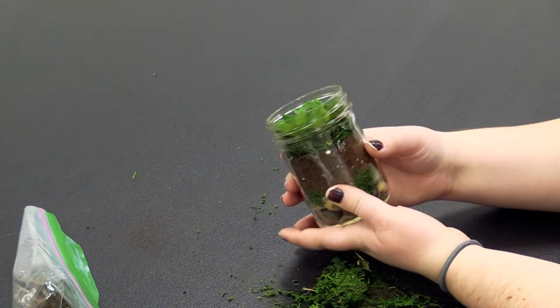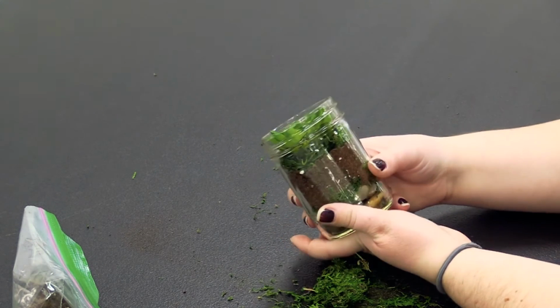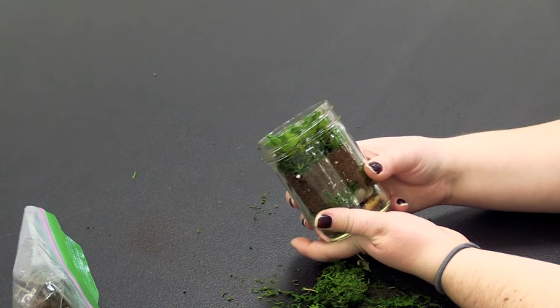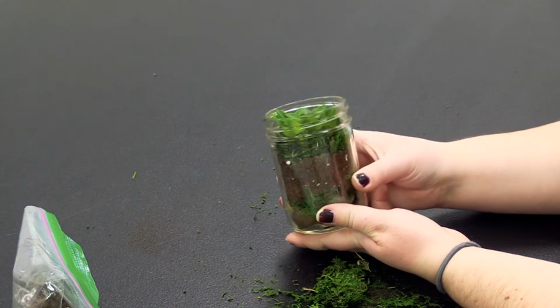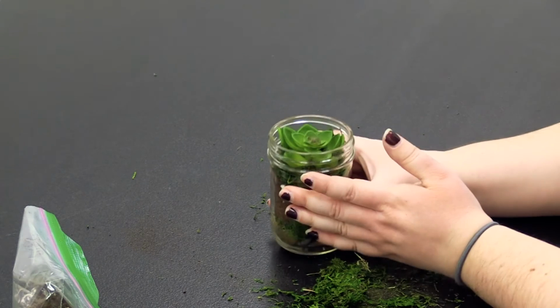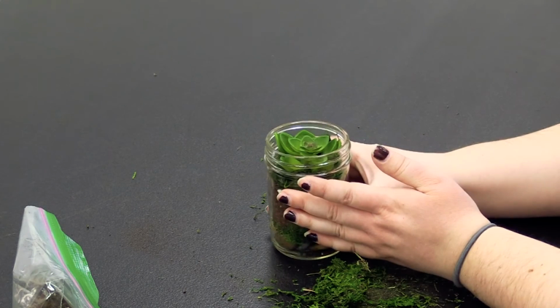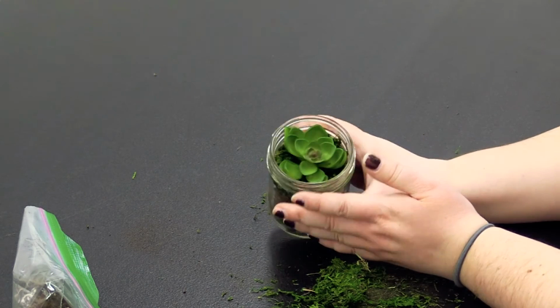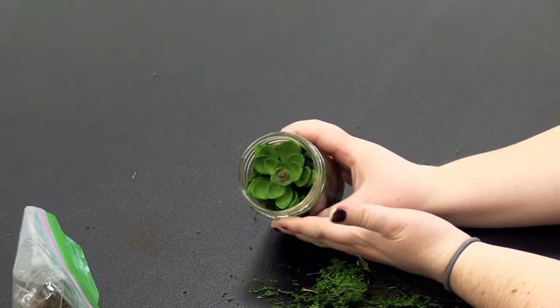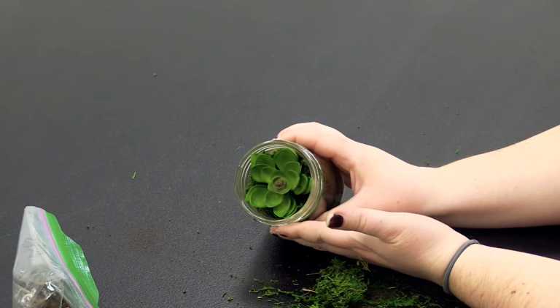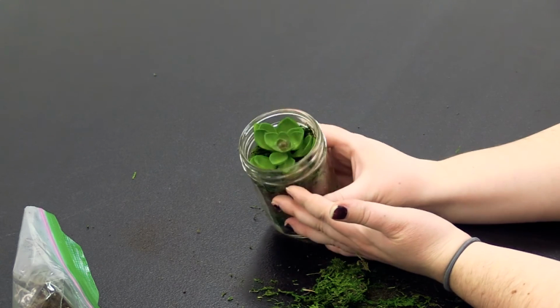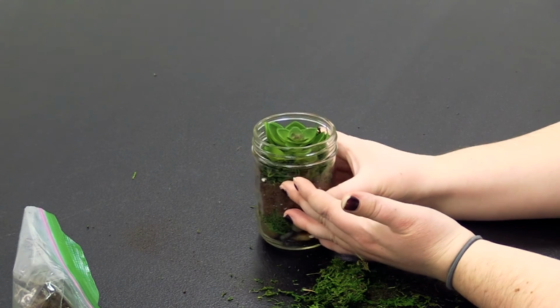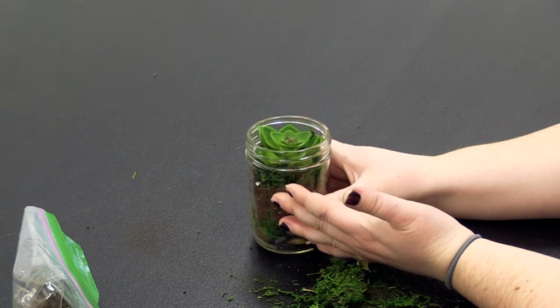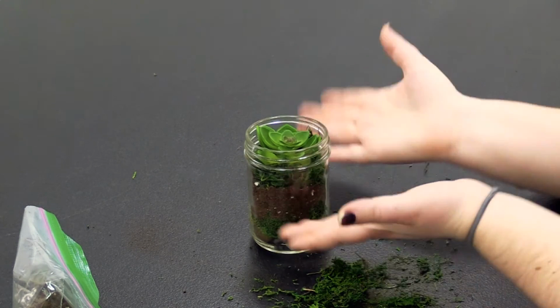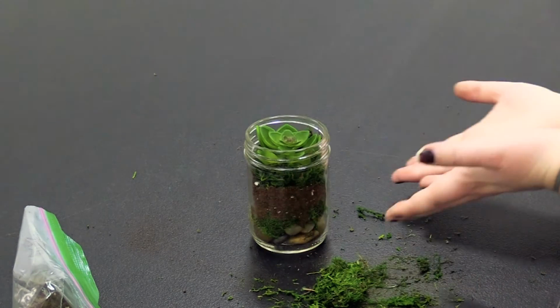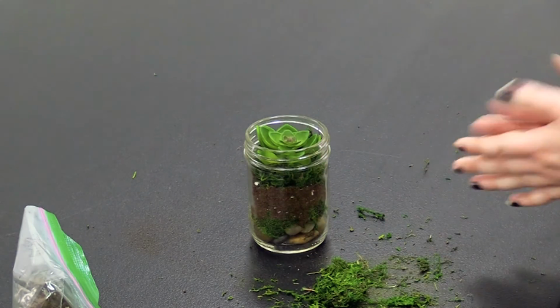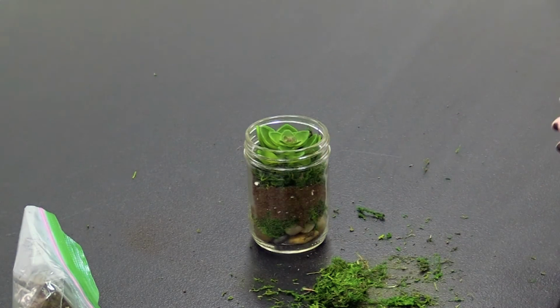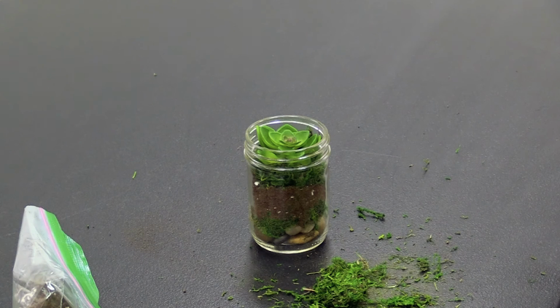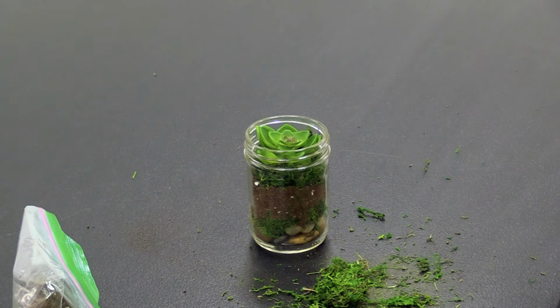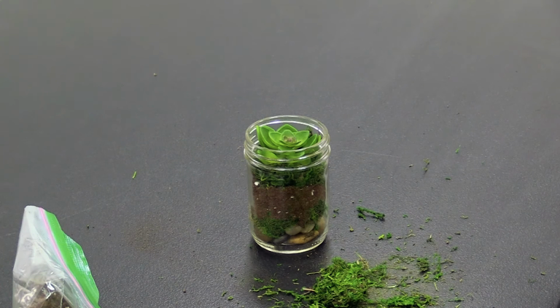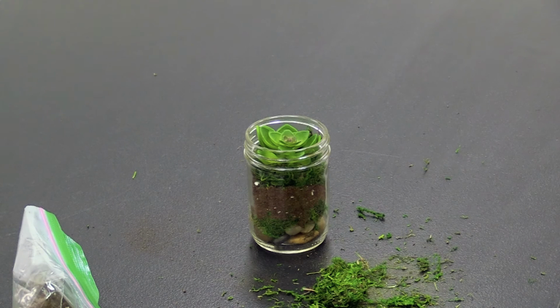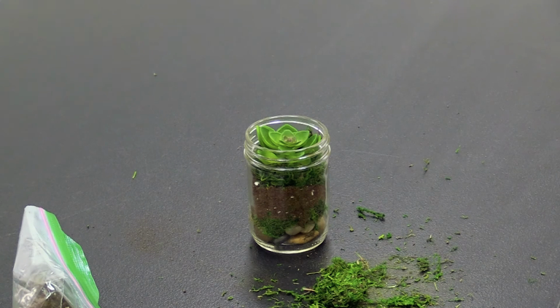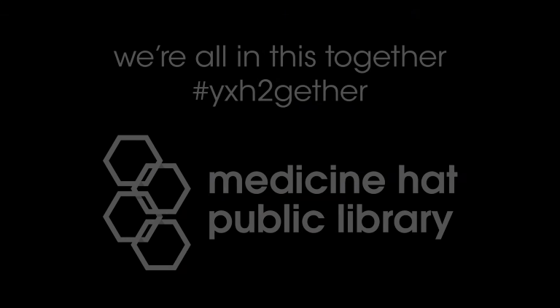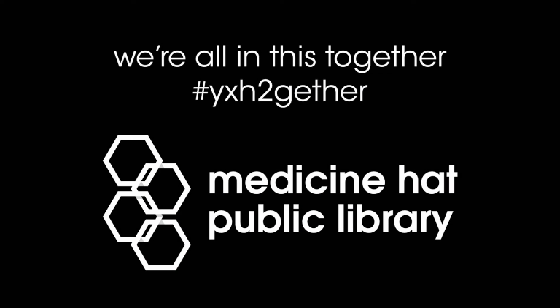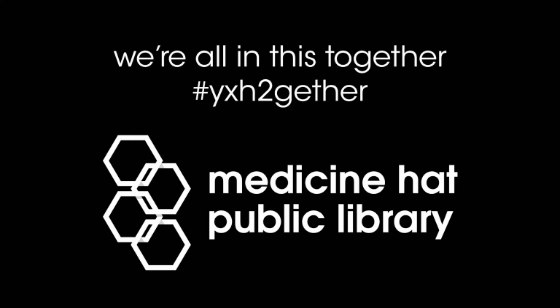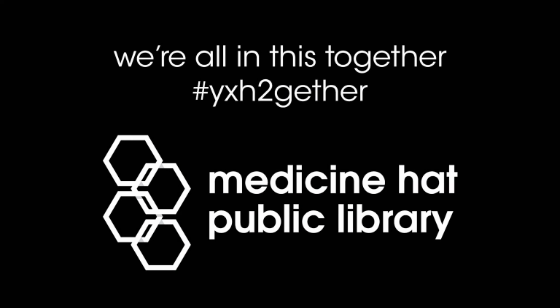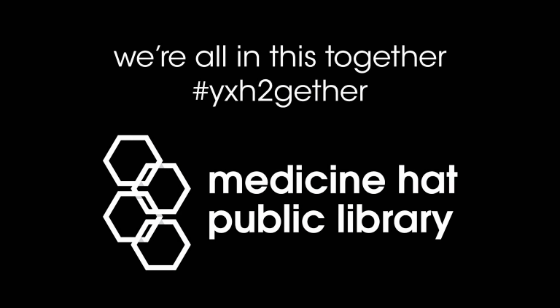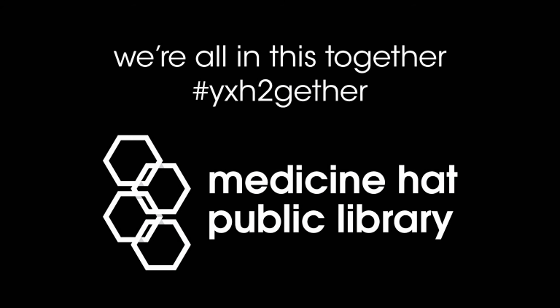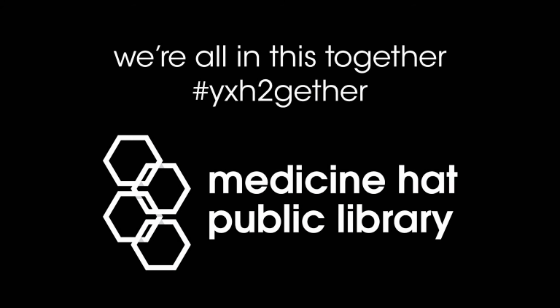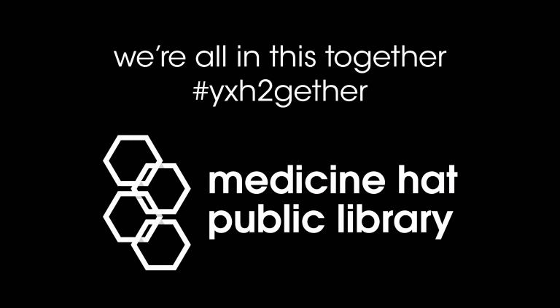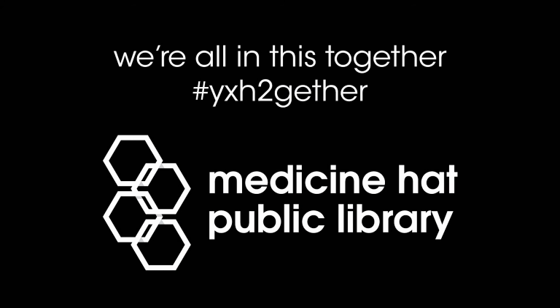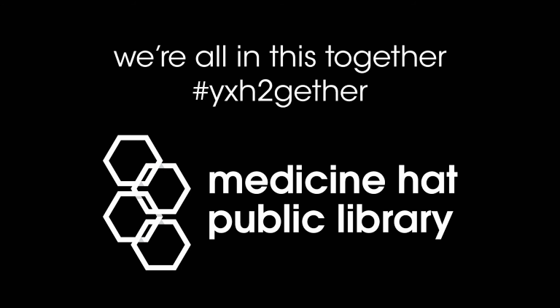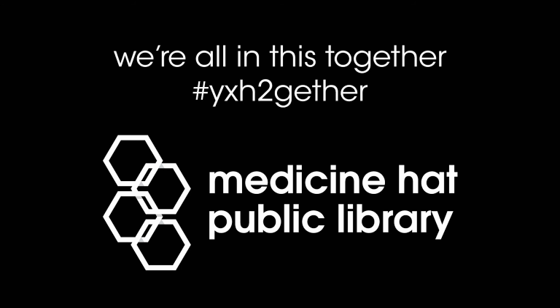The items are easy to get, and I hope that you enjoyed your cute little decorative piece of art. Thanks for stopping in and watching today. Bye!